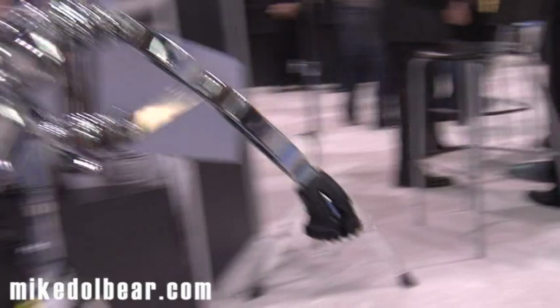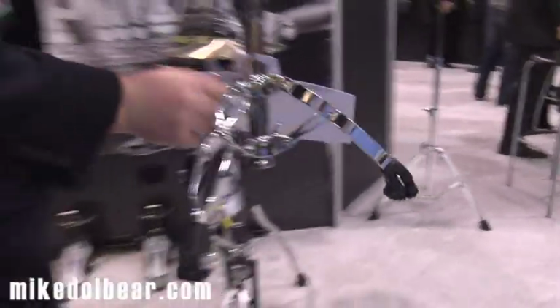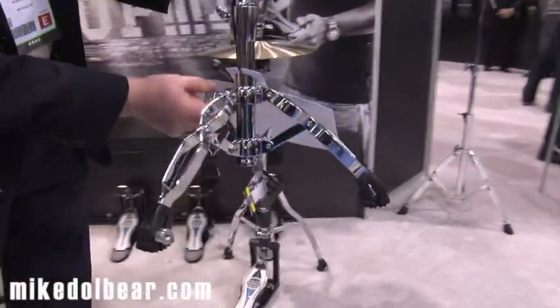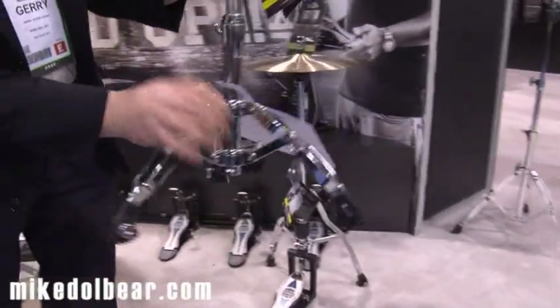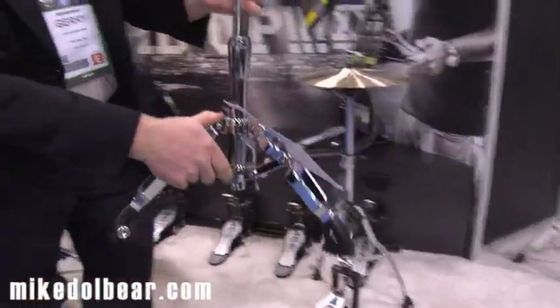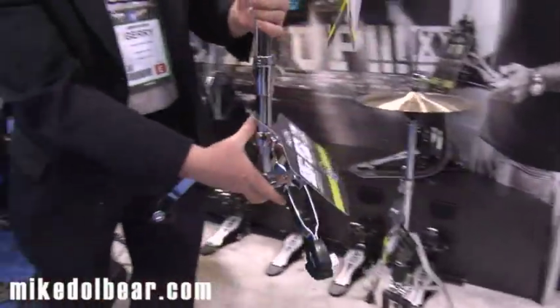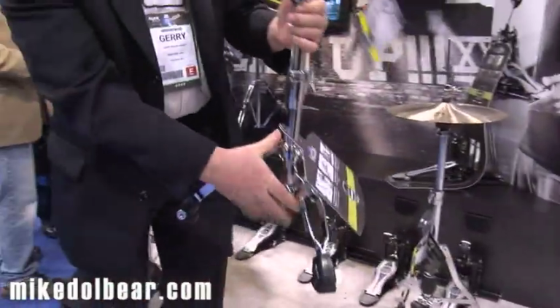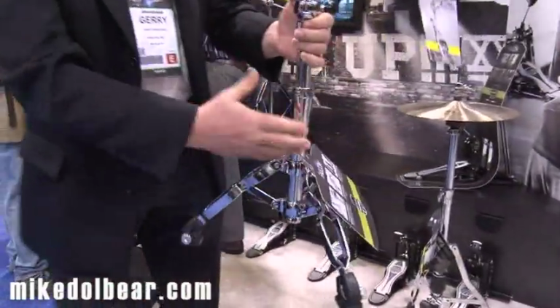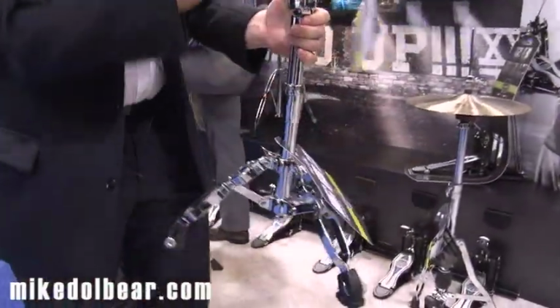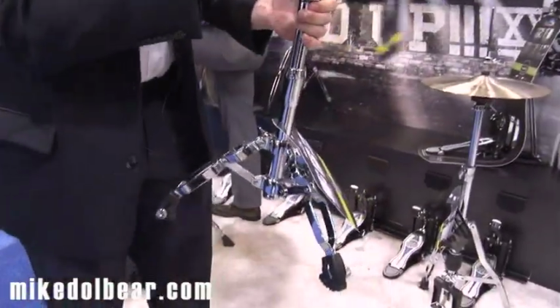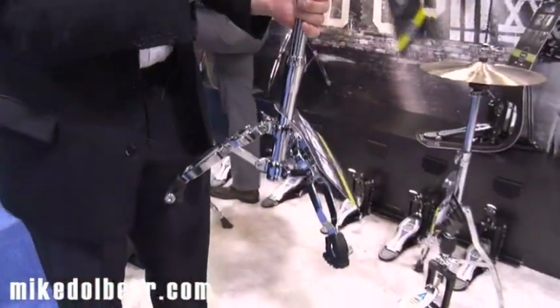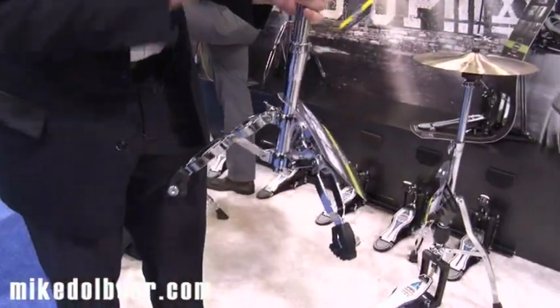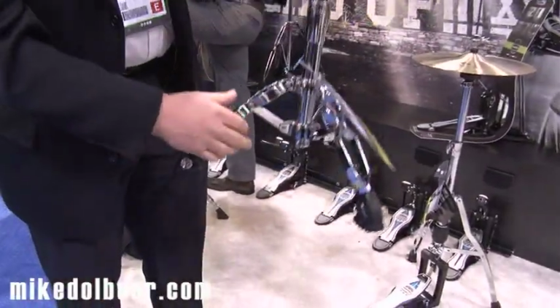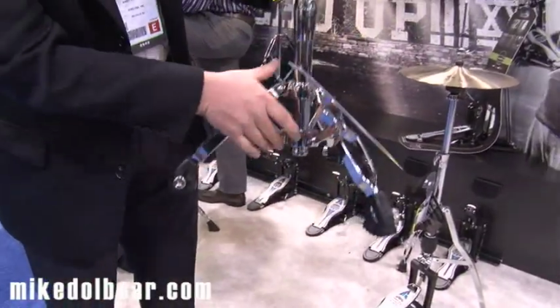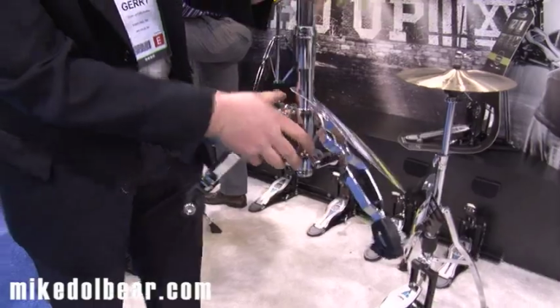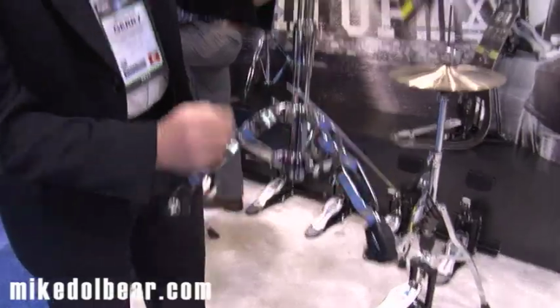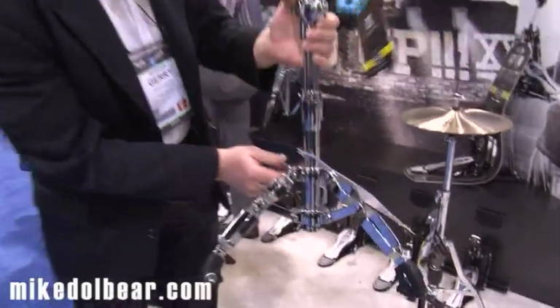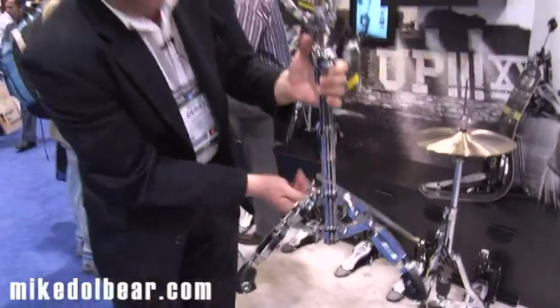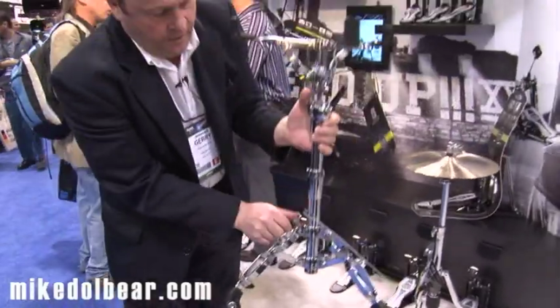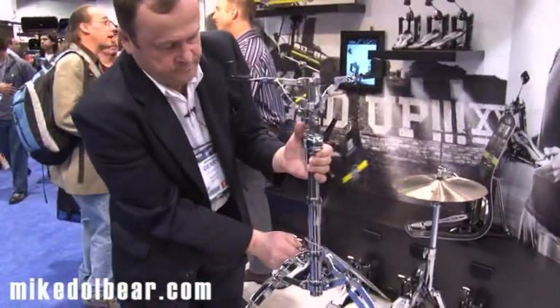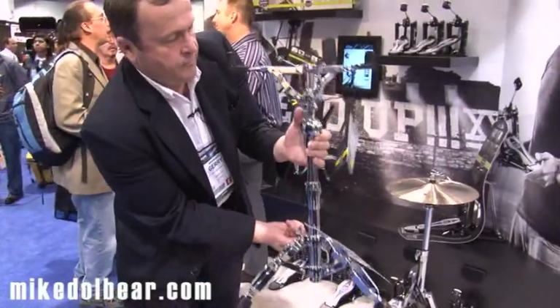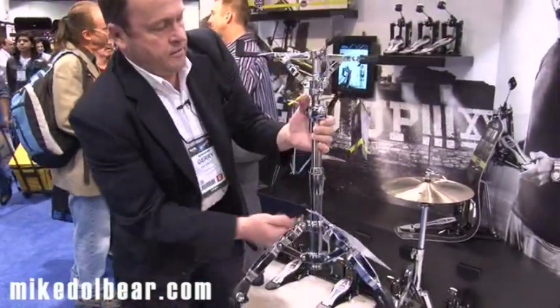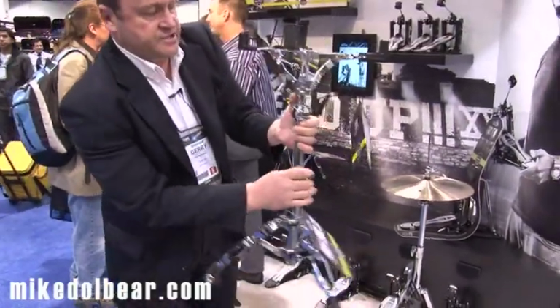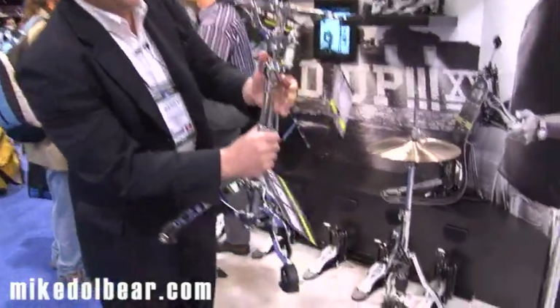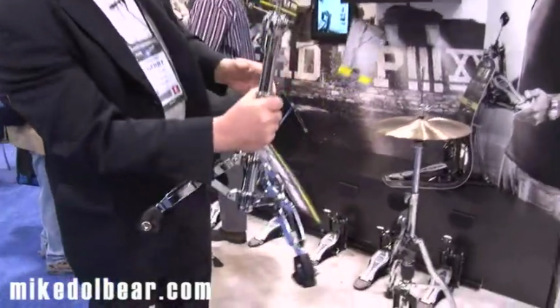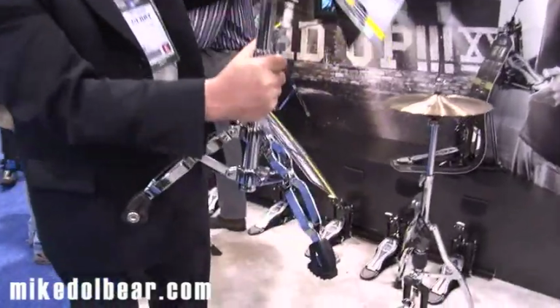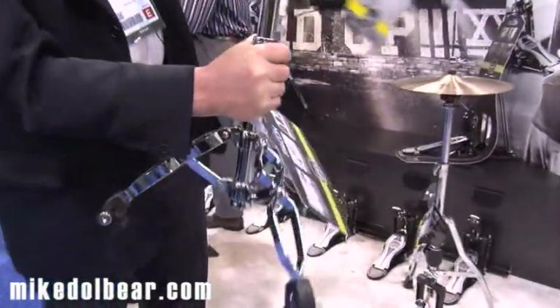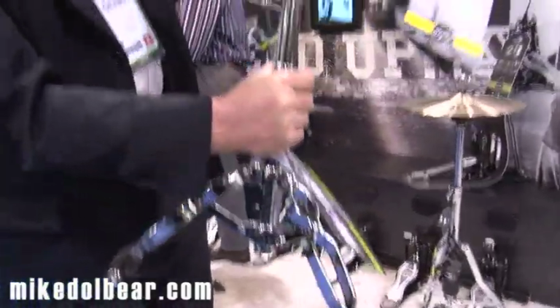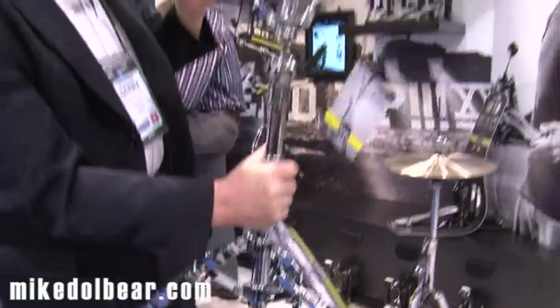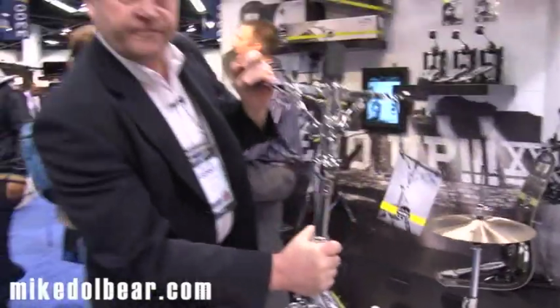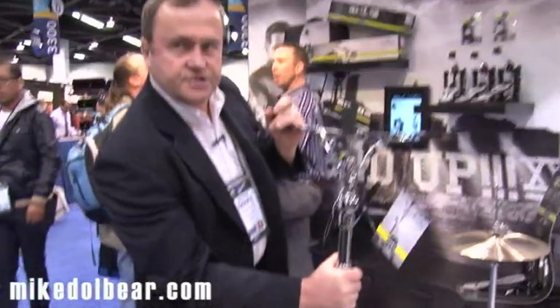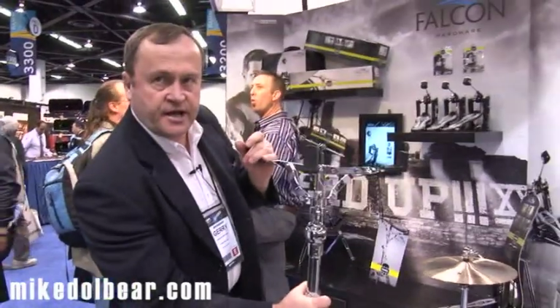This is also adjustable so you can have any height of snare. You can go very high for a high snare drum, or low for a low snare drum. That's the features of the new Mapex Falcon snare stand.